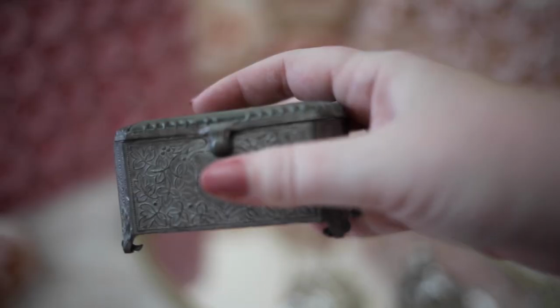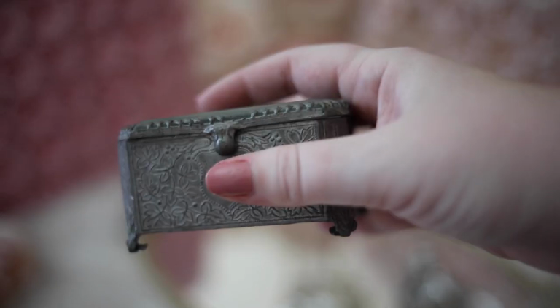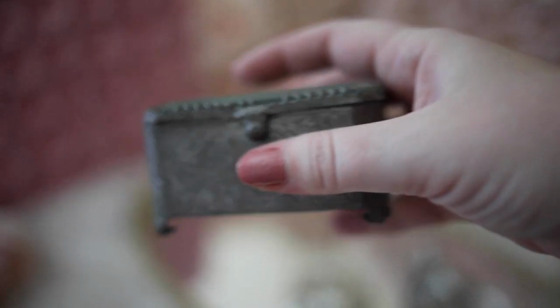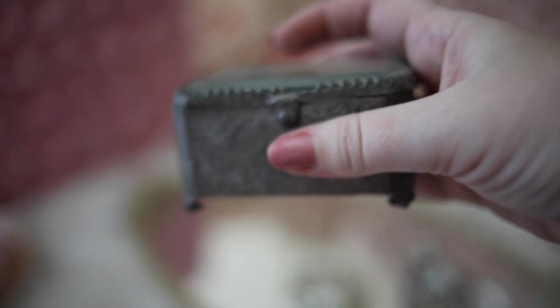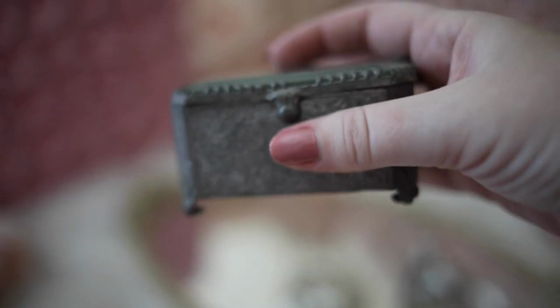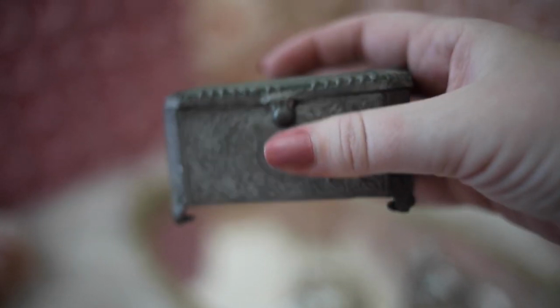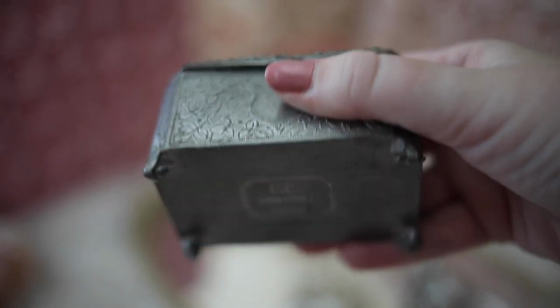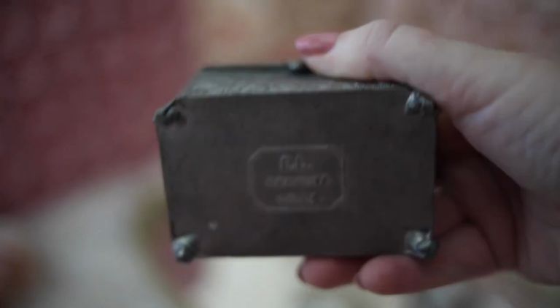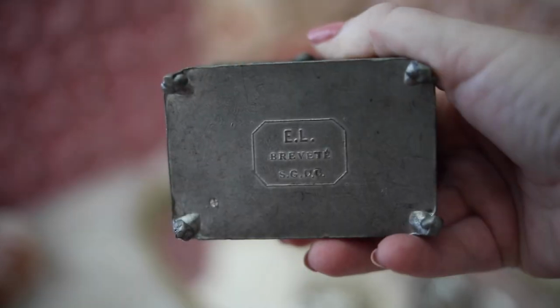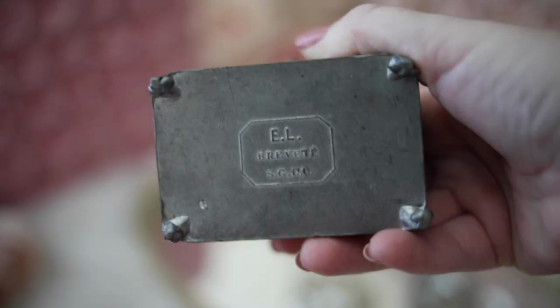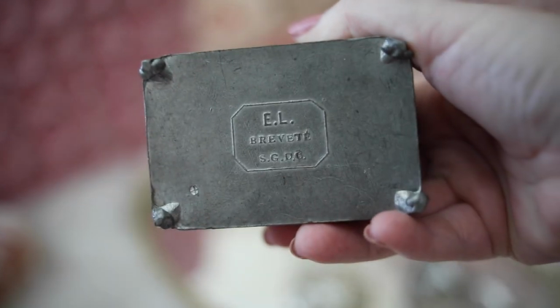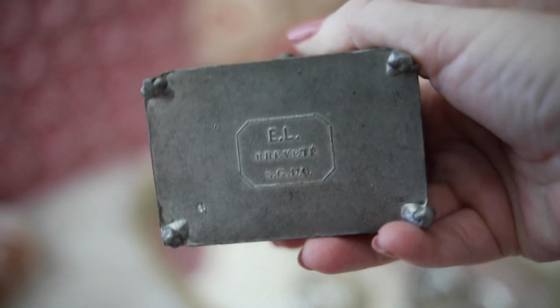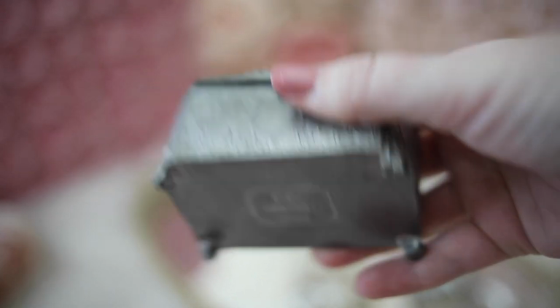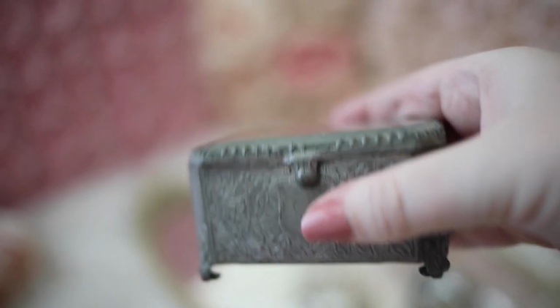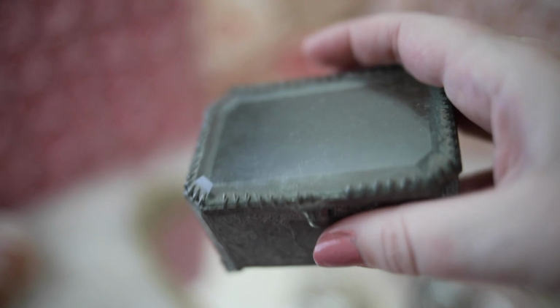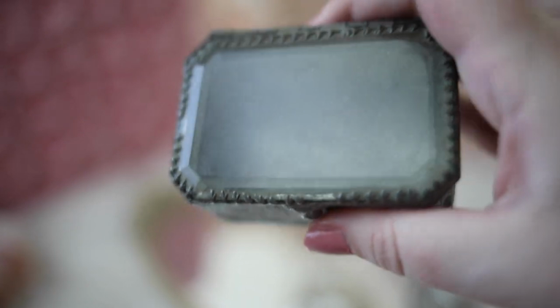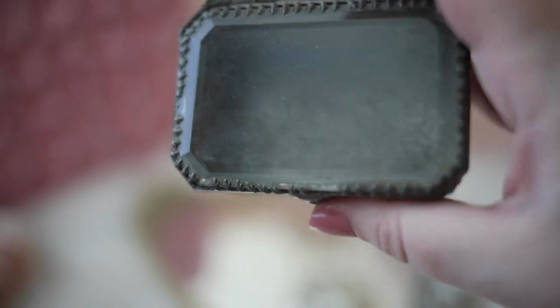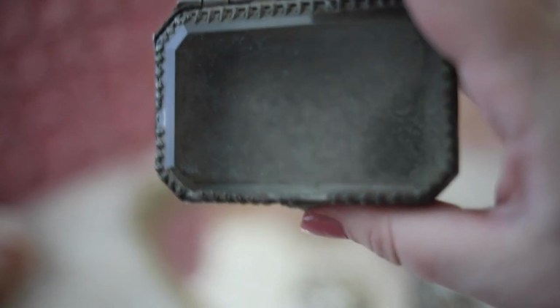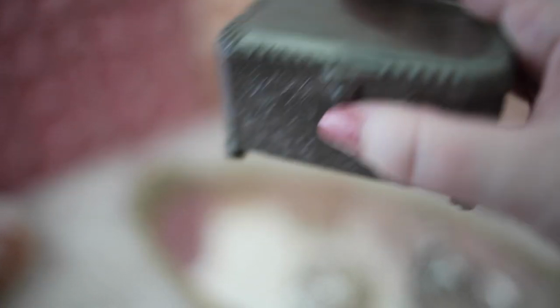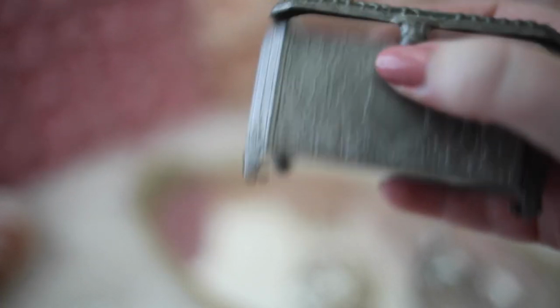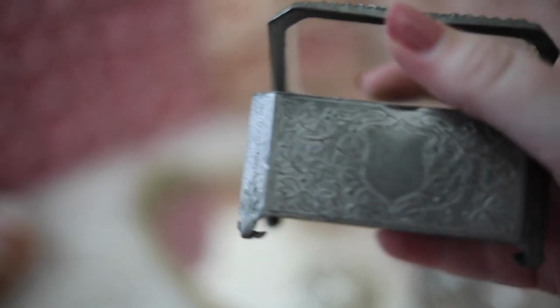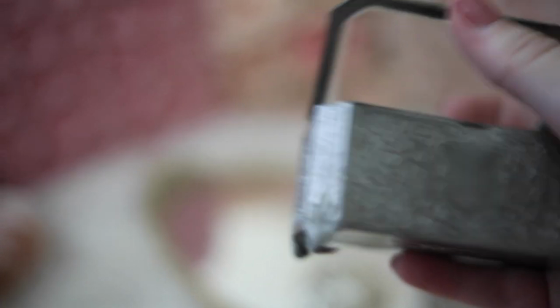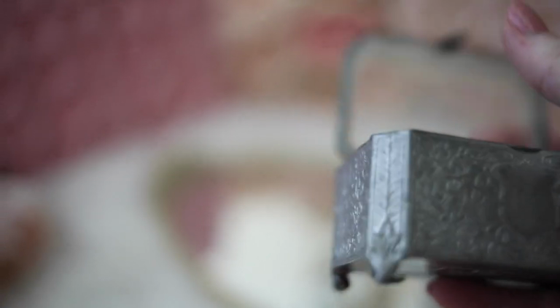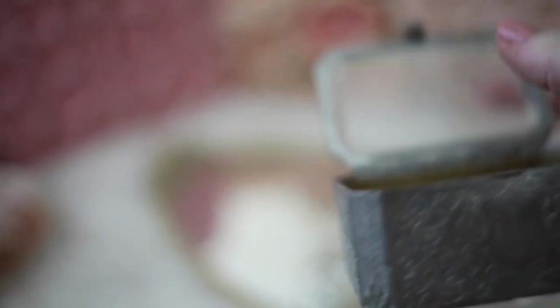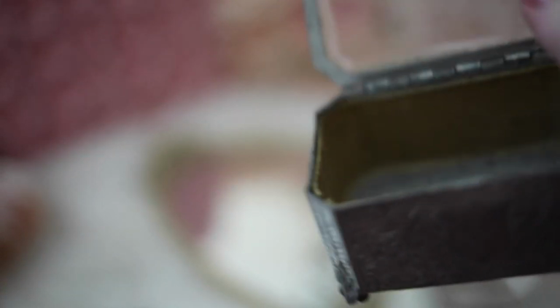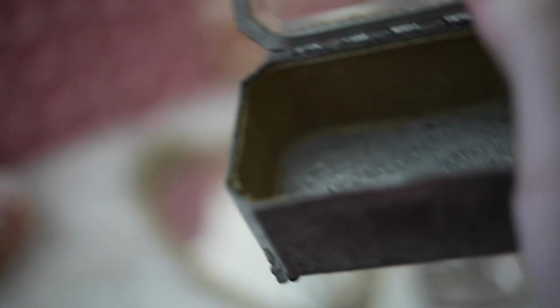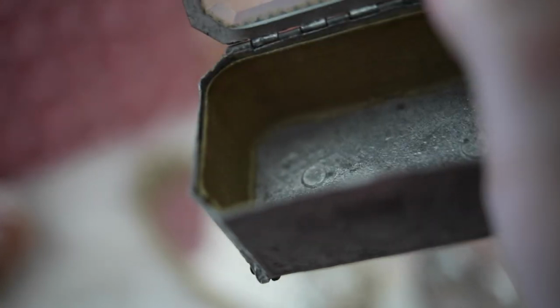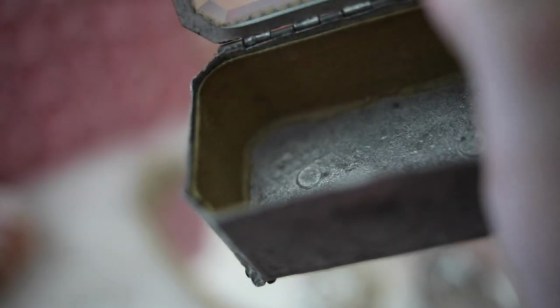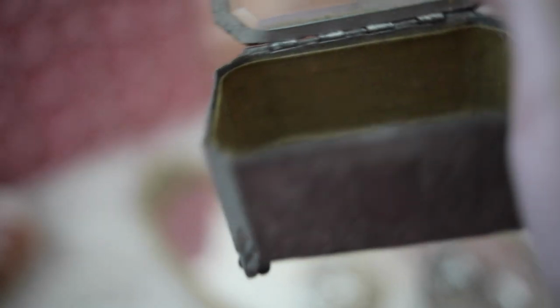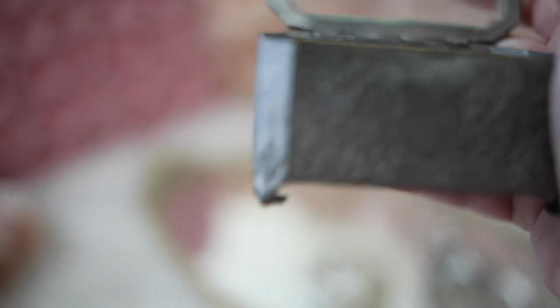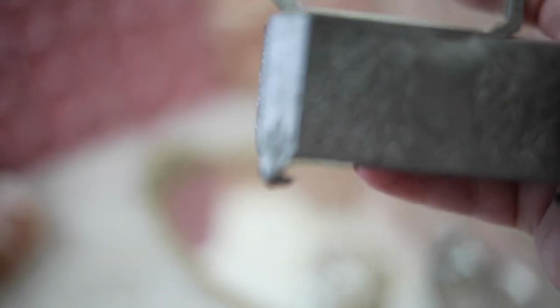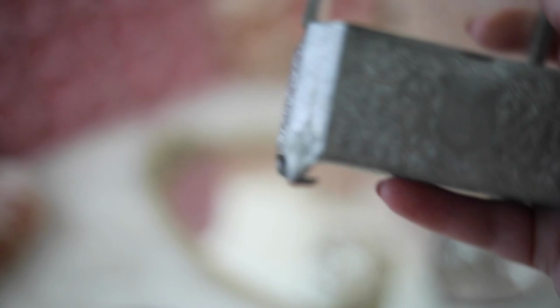And this is an anti-crunch trinket box. This is my oldest item, and it was a gift from my mother. It dates back to the mid to late 1800s.